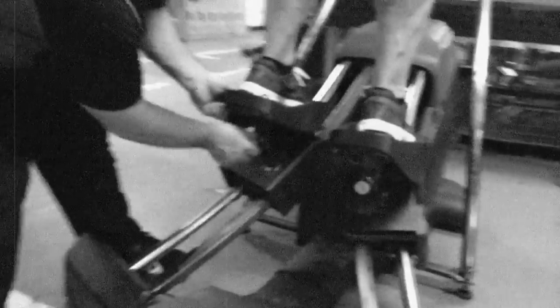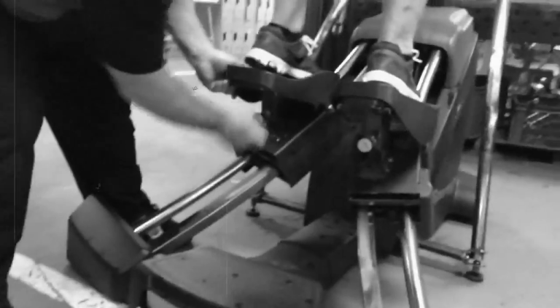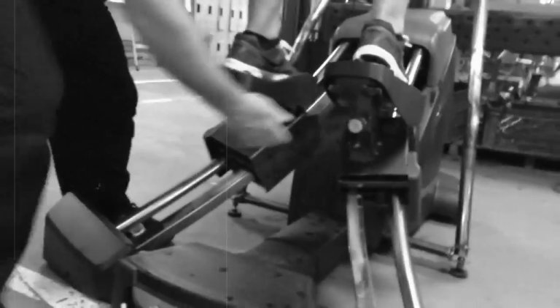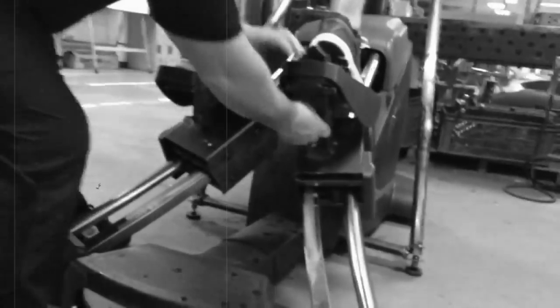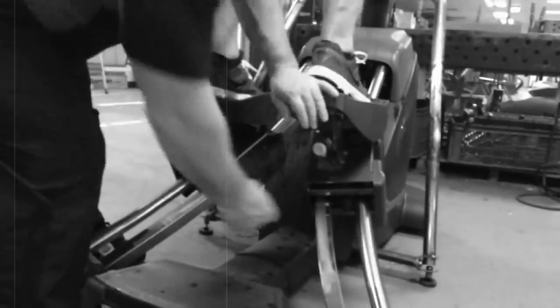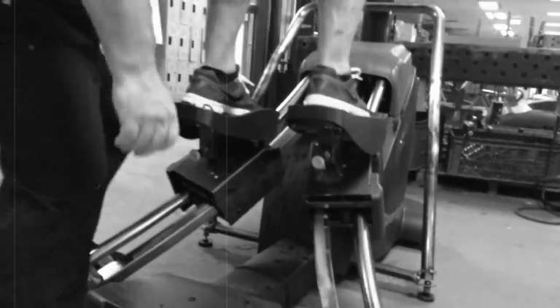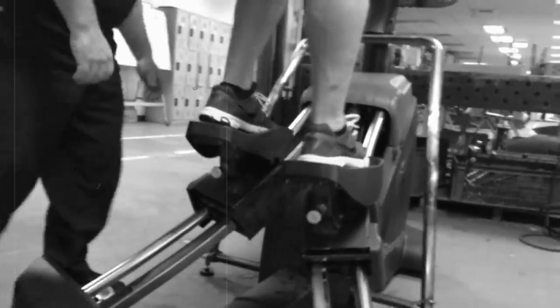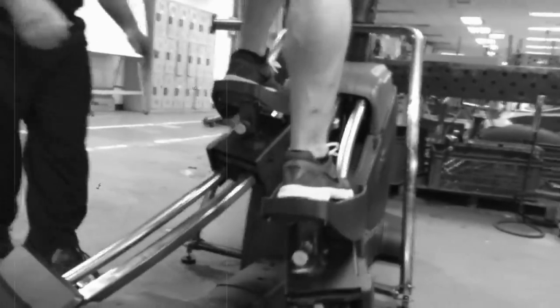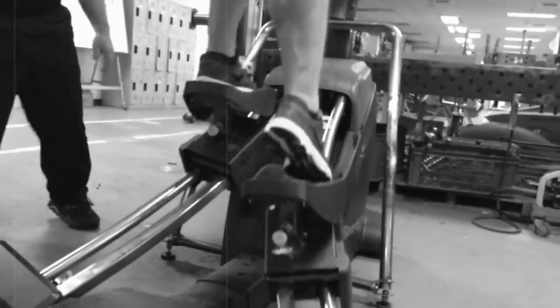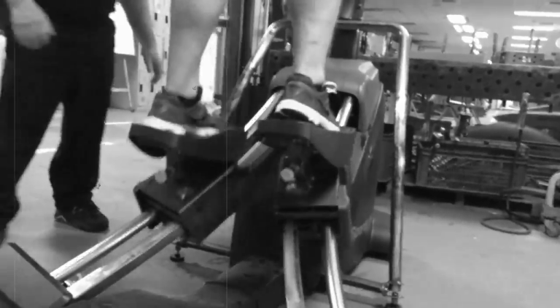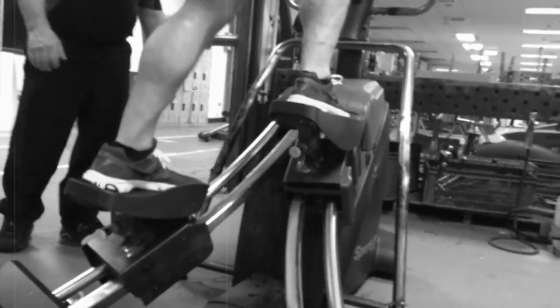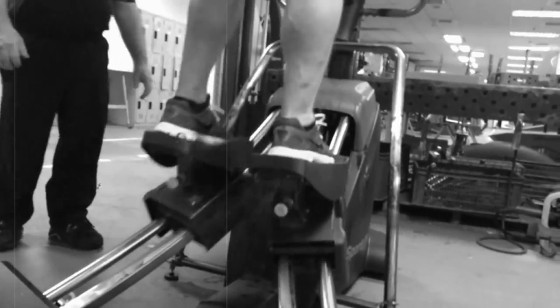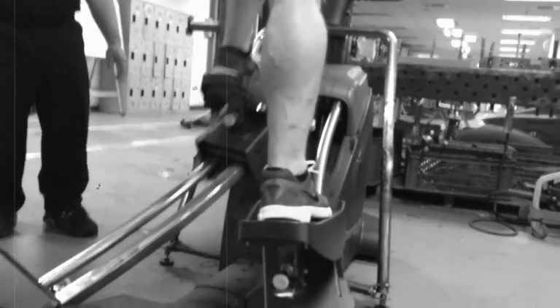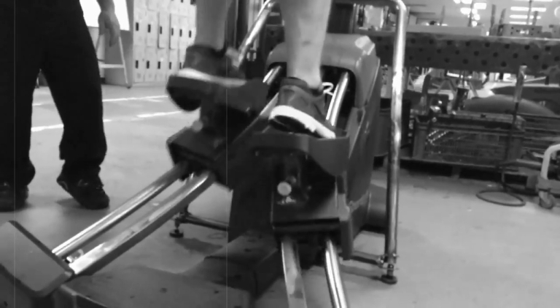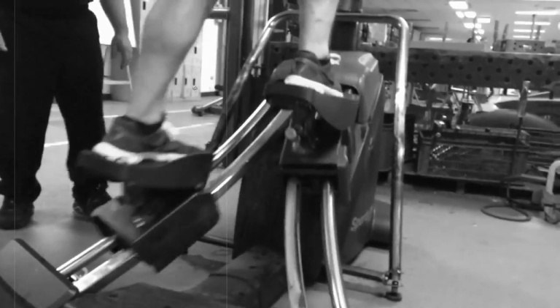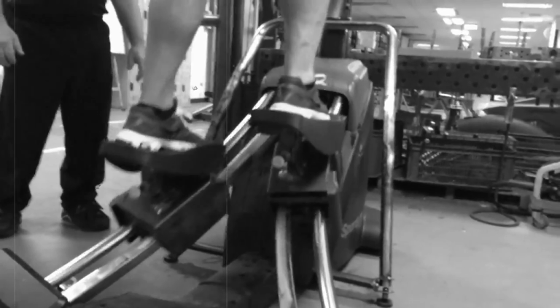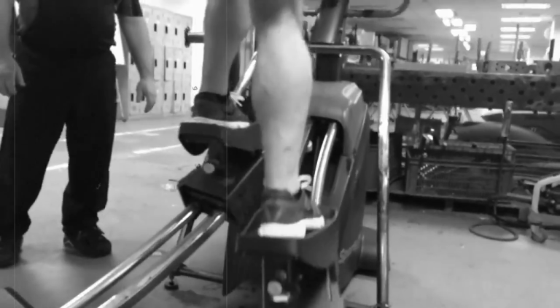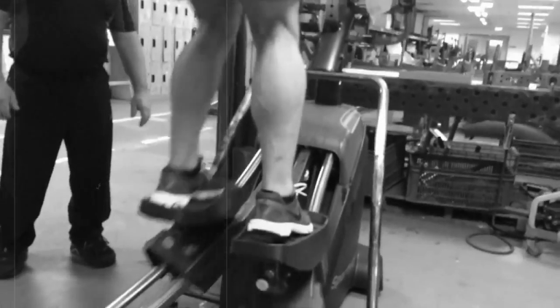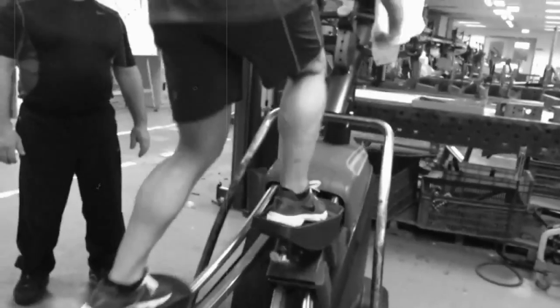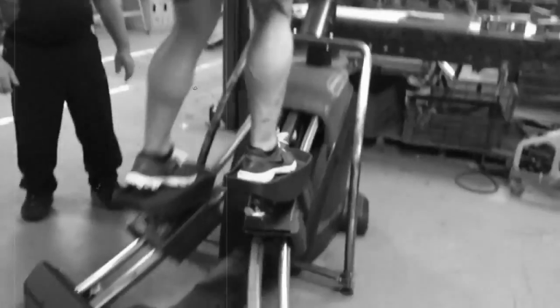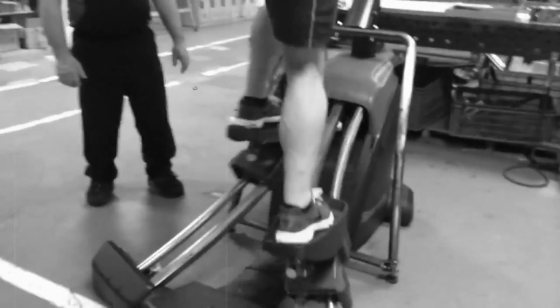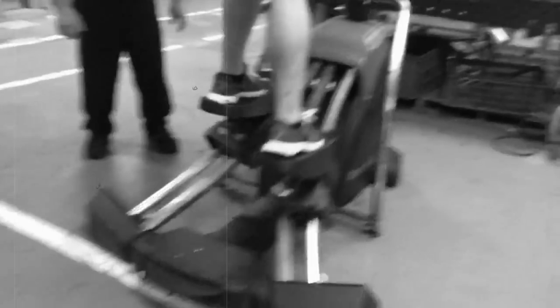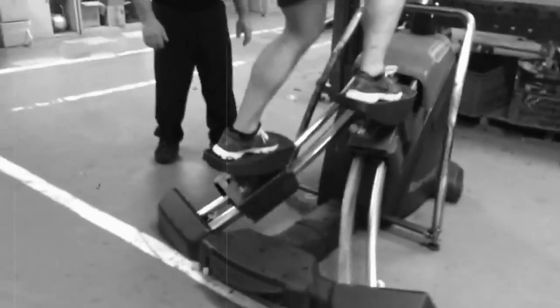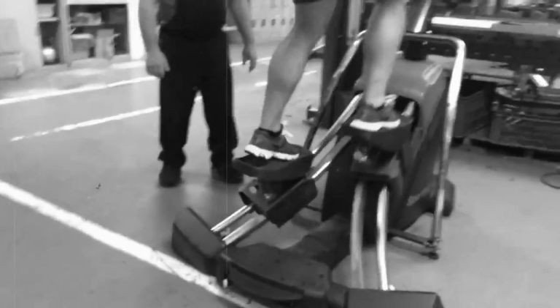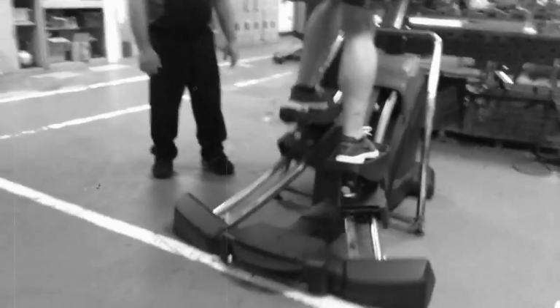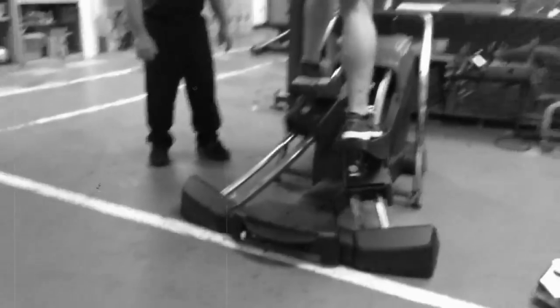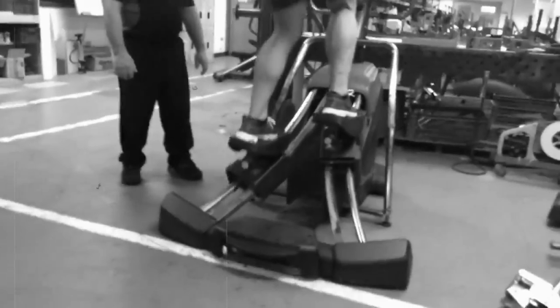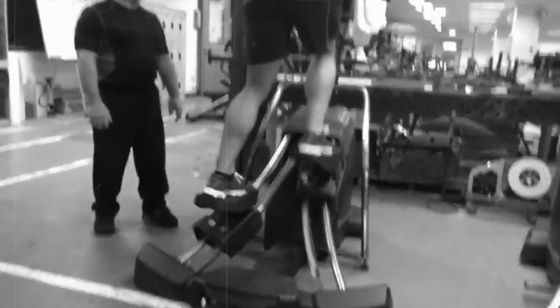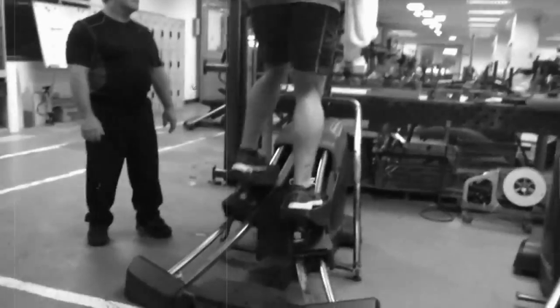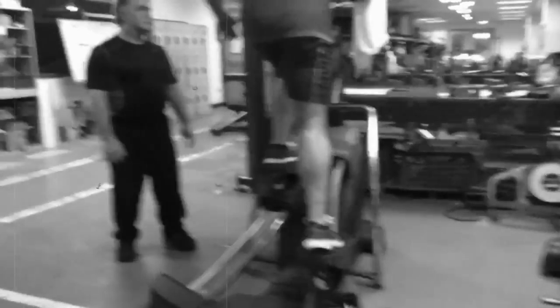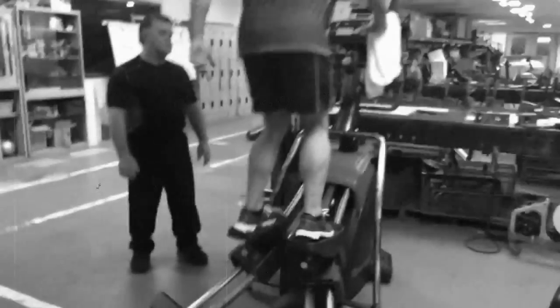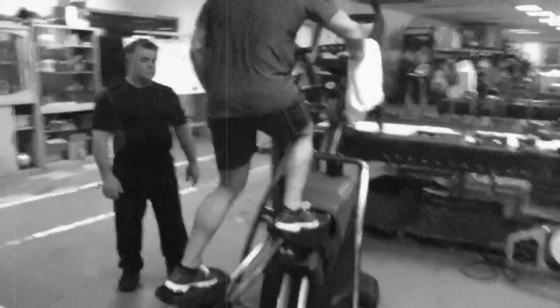And you can do it basically on the fly. So now I feel immediately it just shoved me back into my heels. So this is sort of — if I want to stay, if I want a more quad kind of thing. Let me see what it feels like out here with the wide.